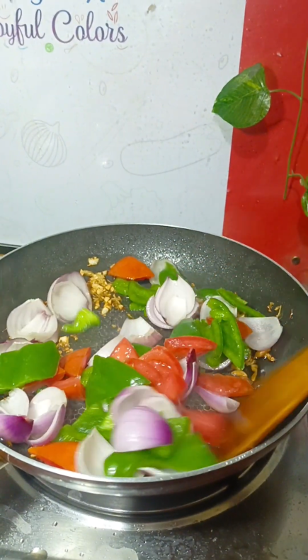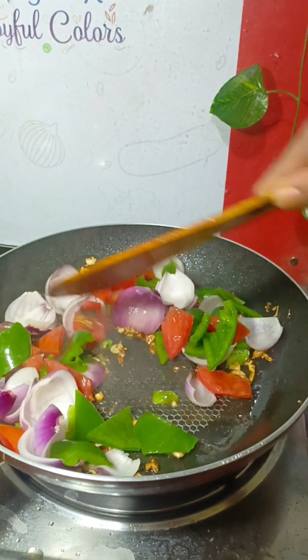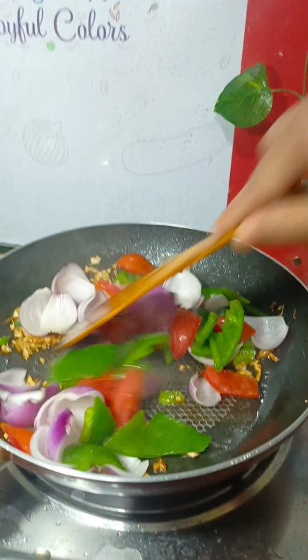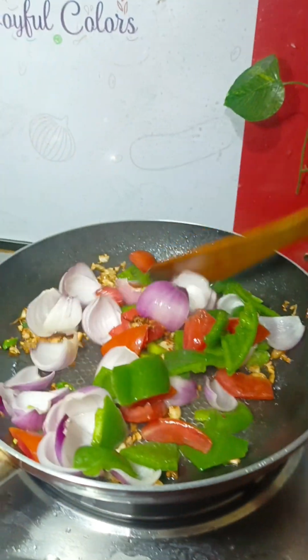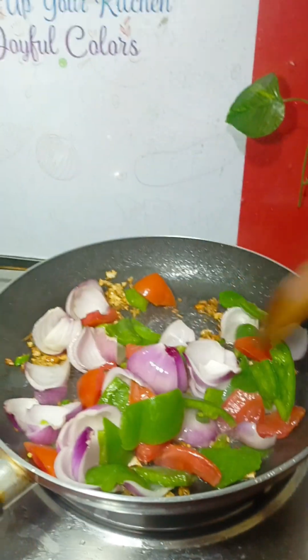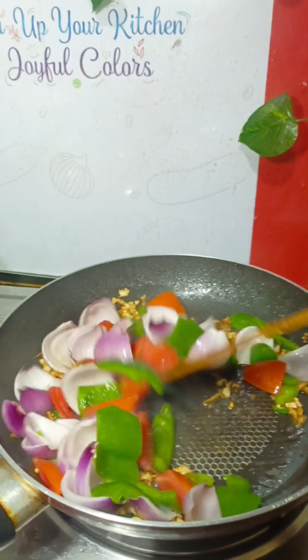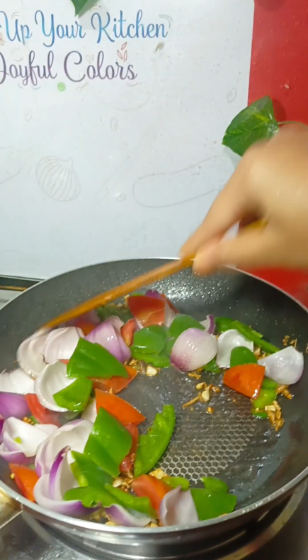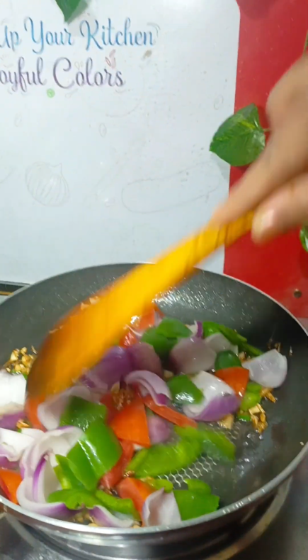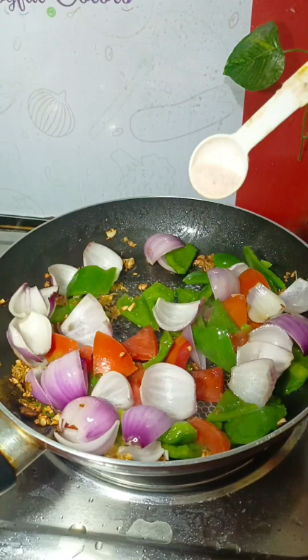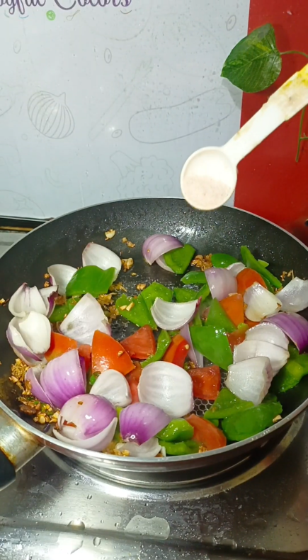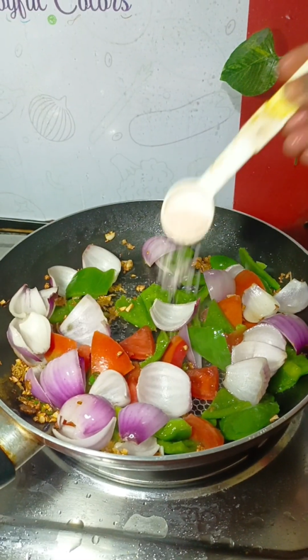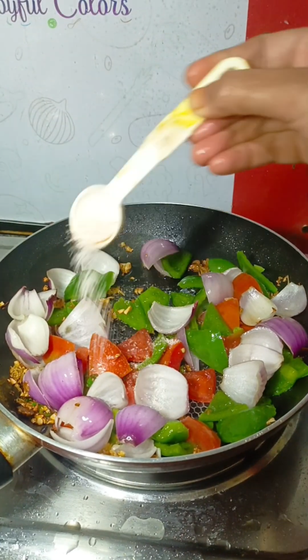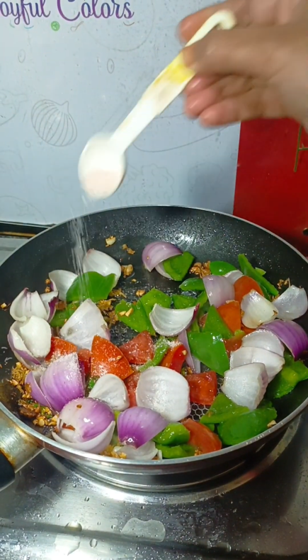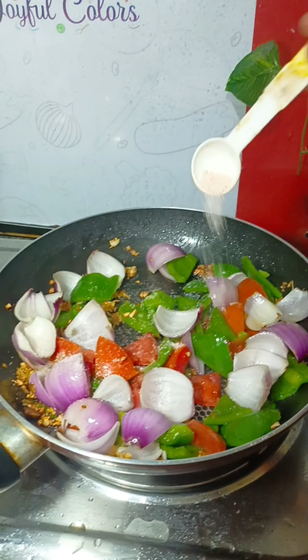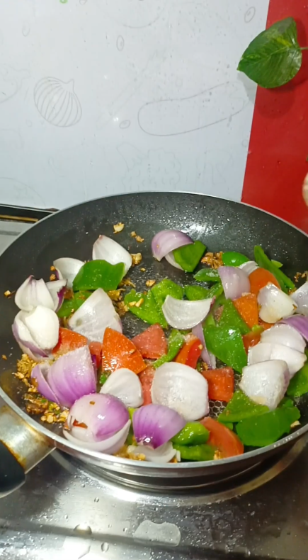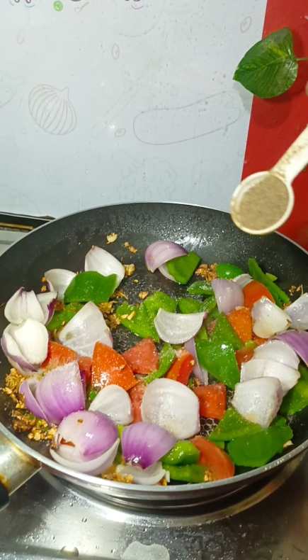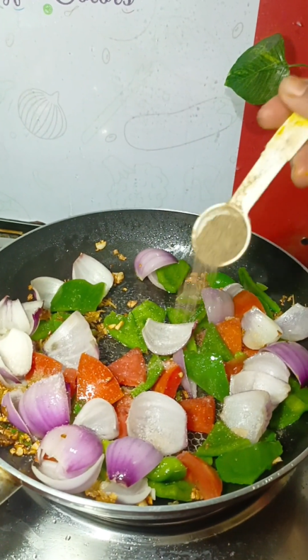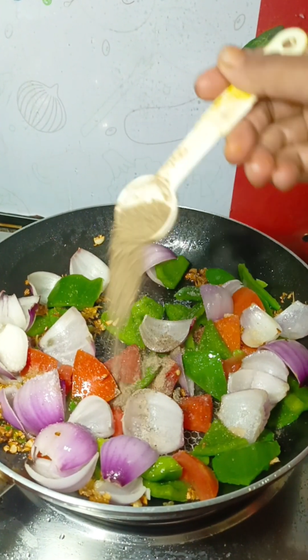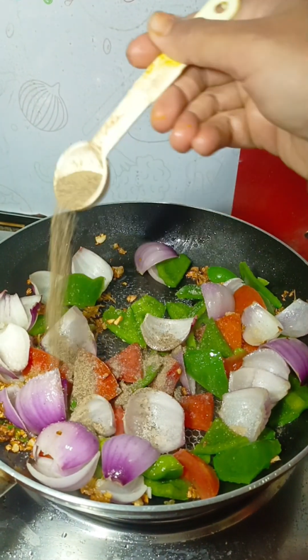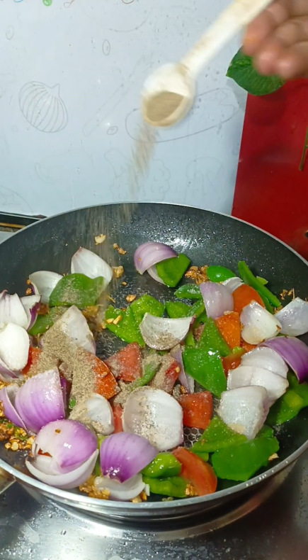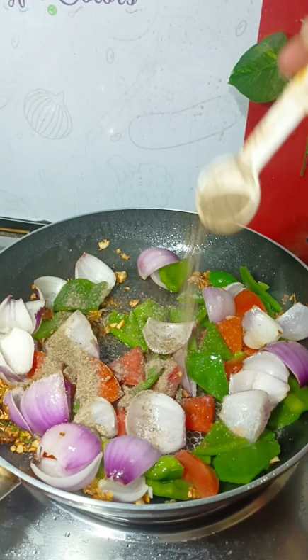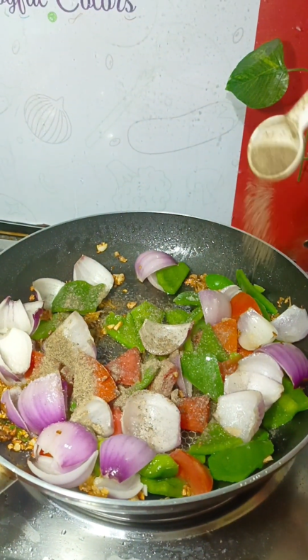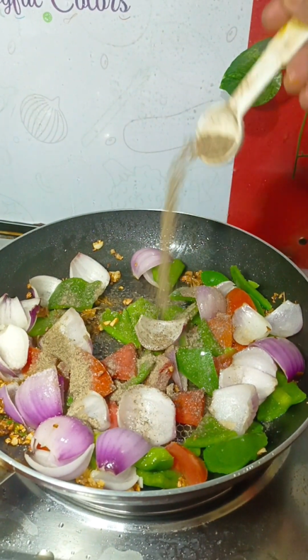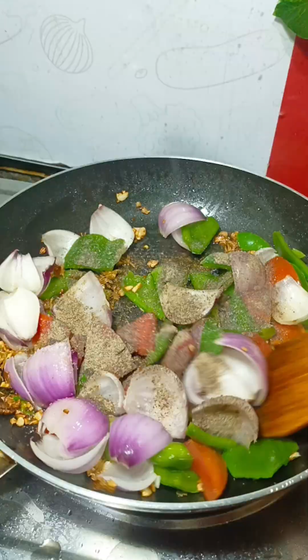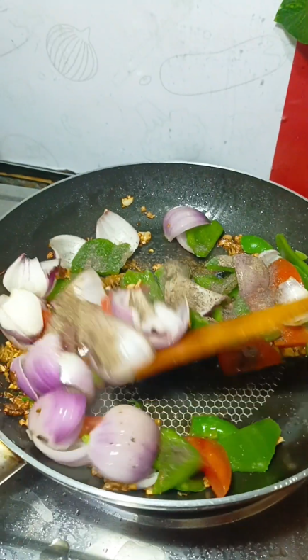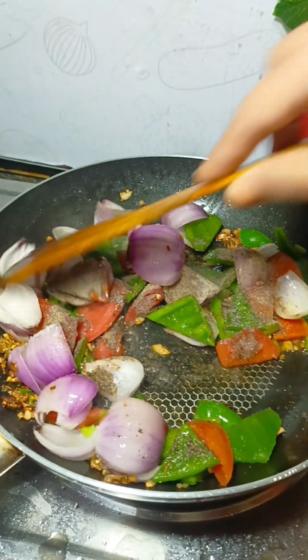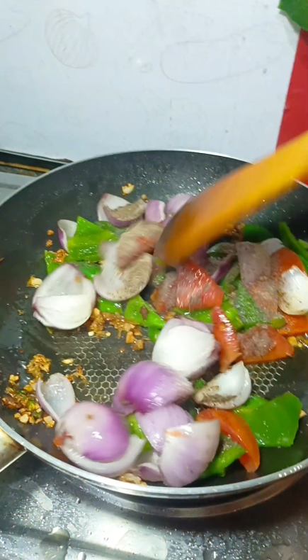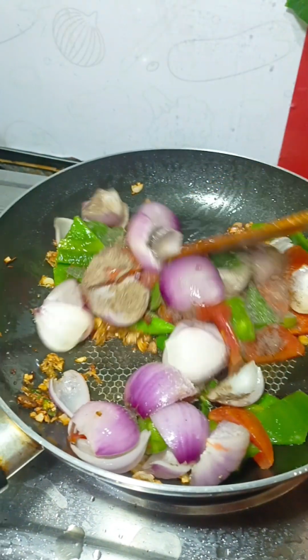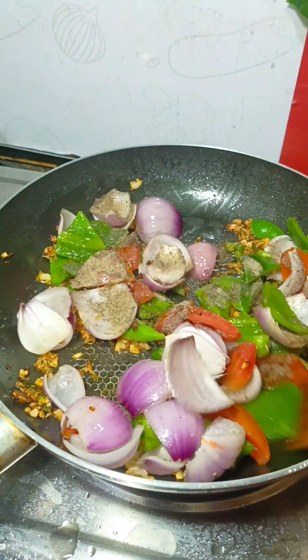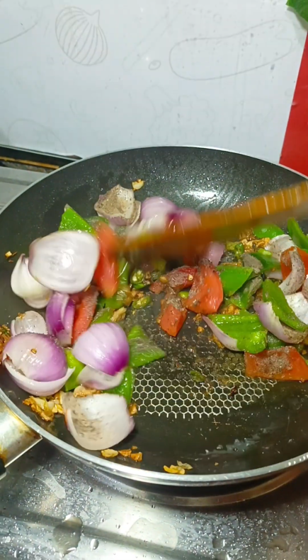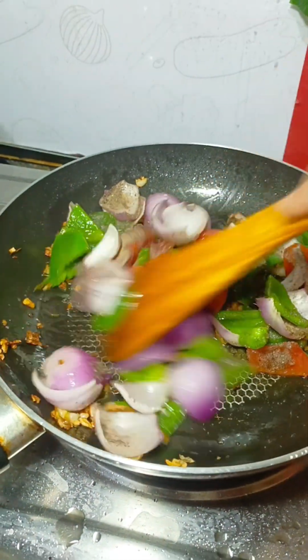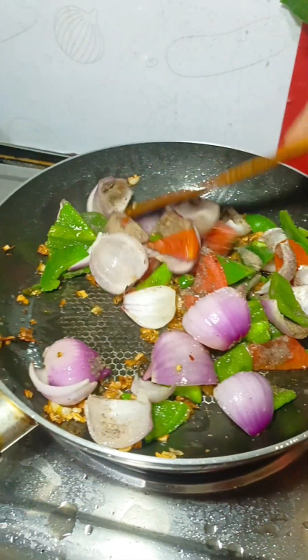I will slice the vegetables slowly and take a little bit. Then I will chop the vegetables.